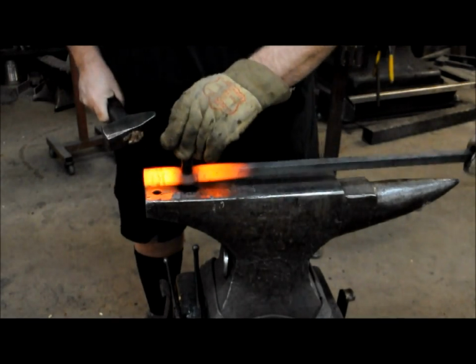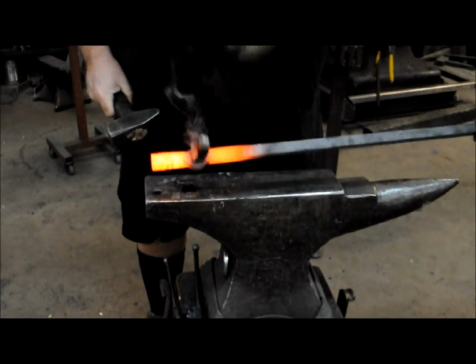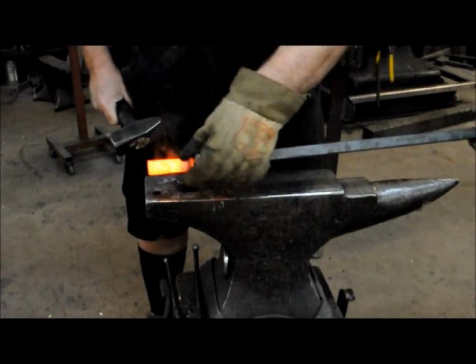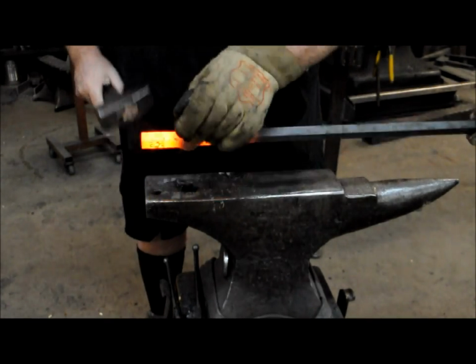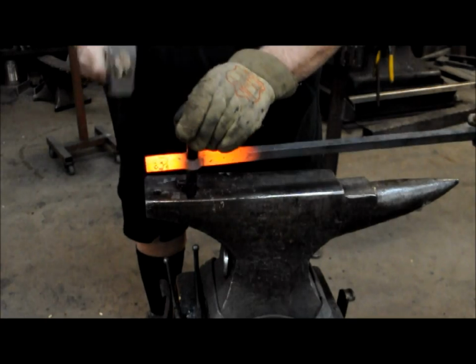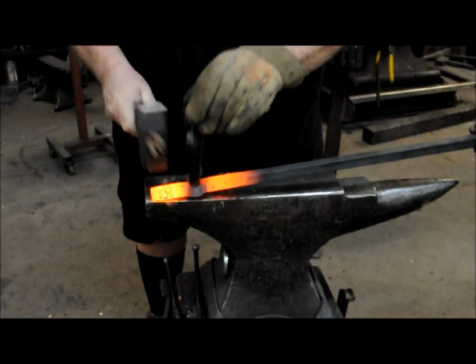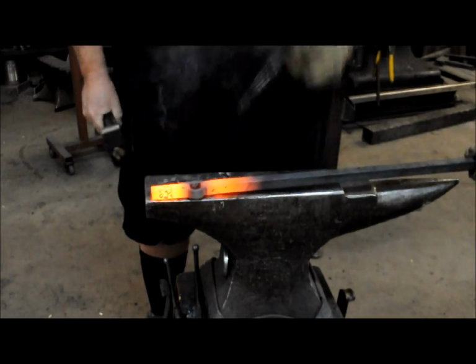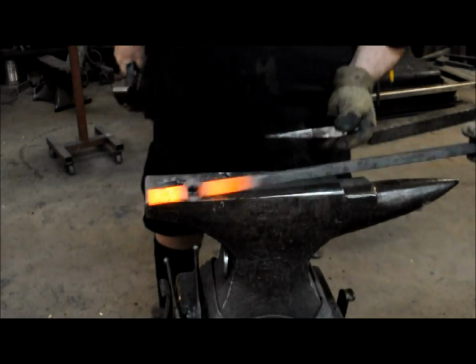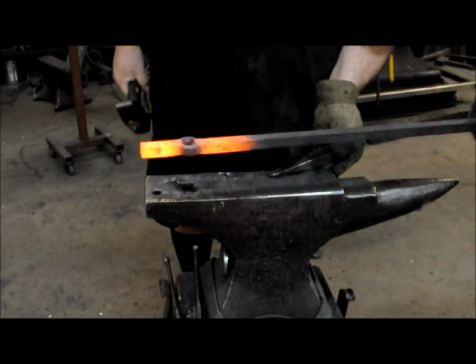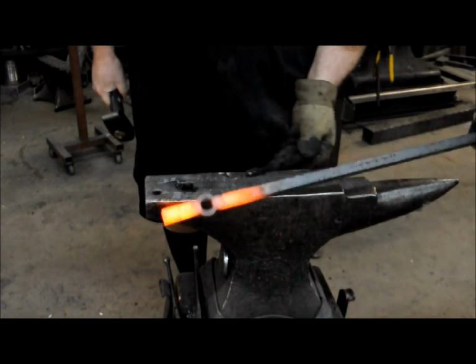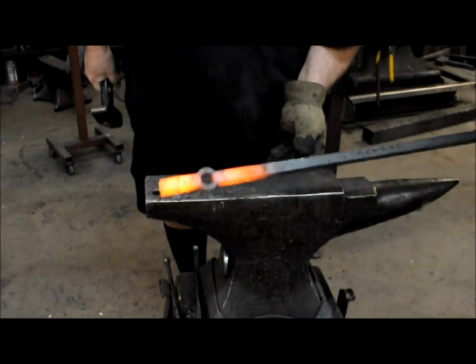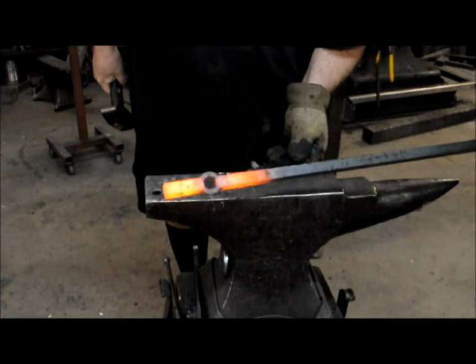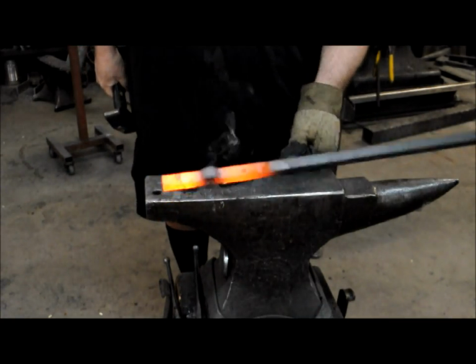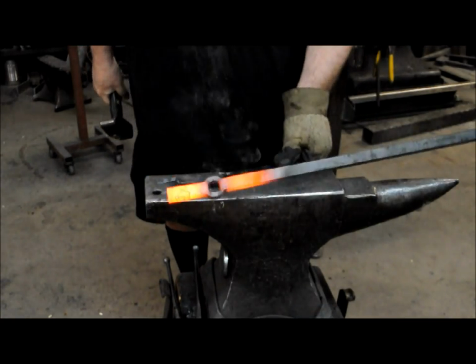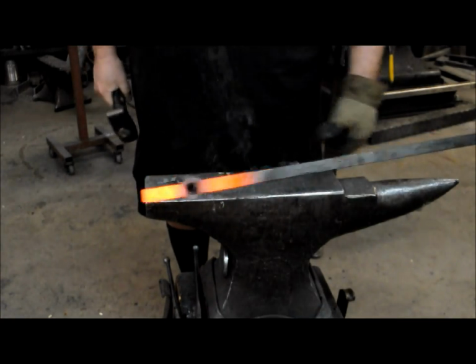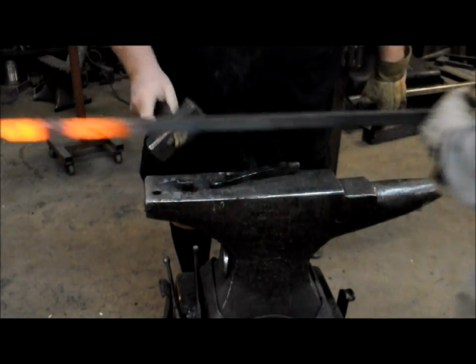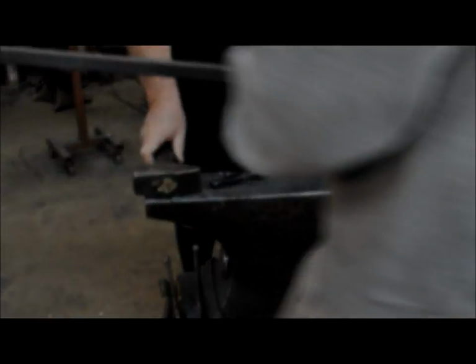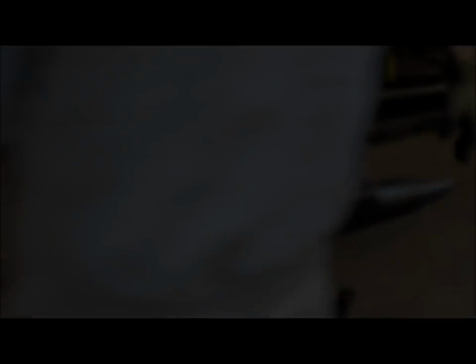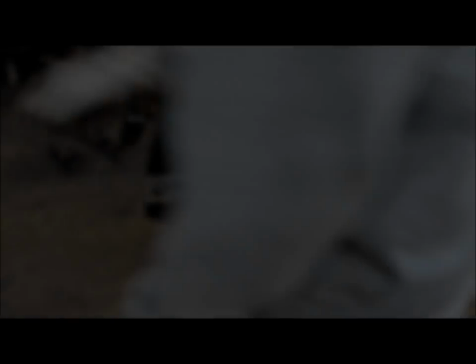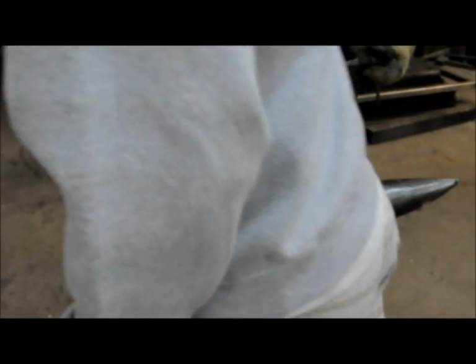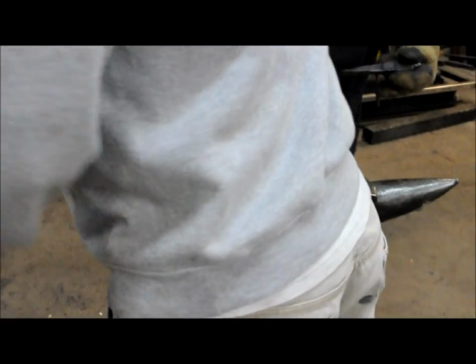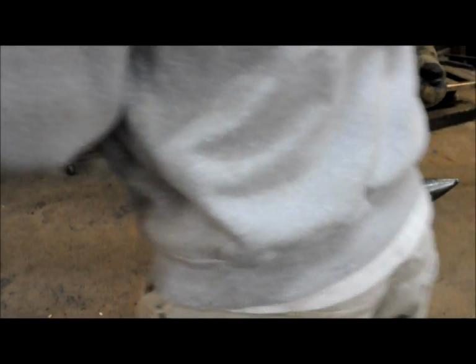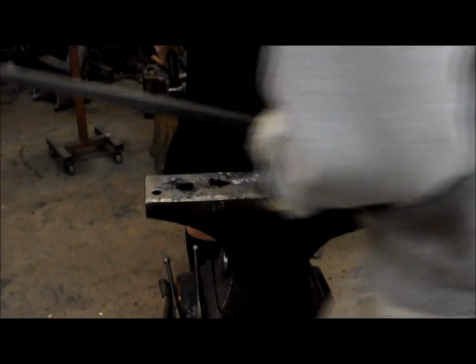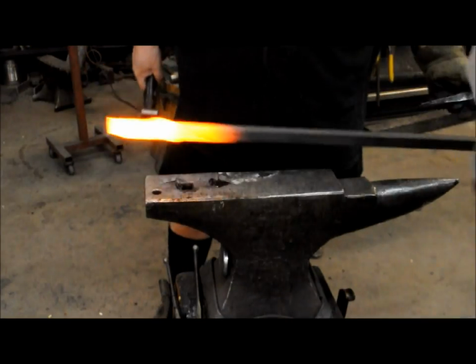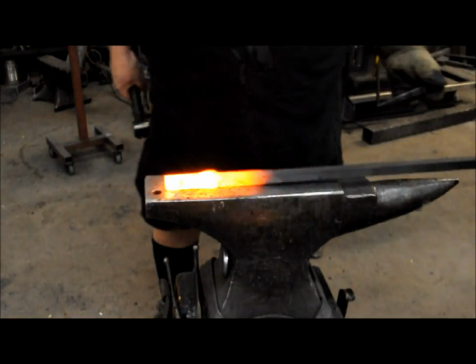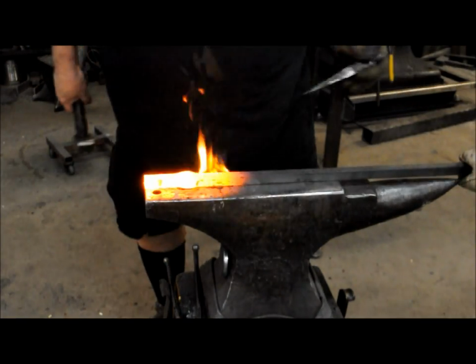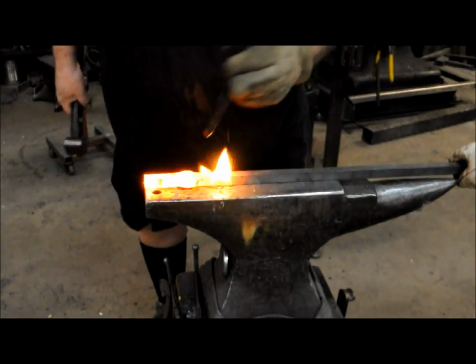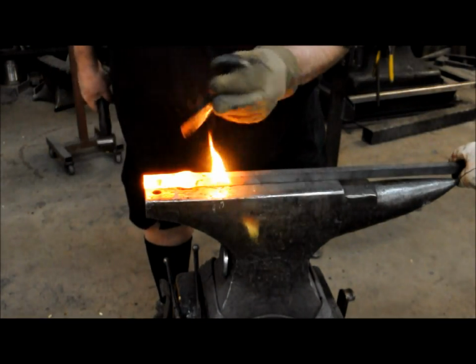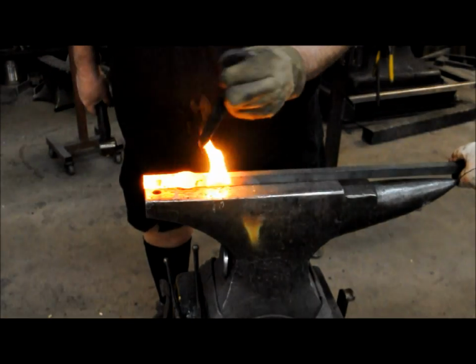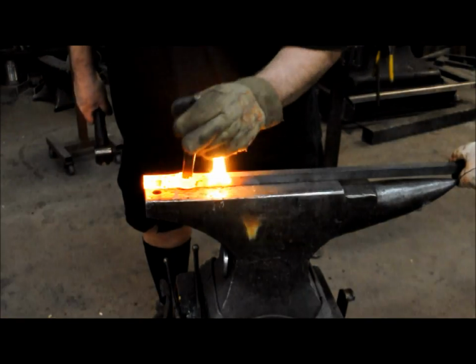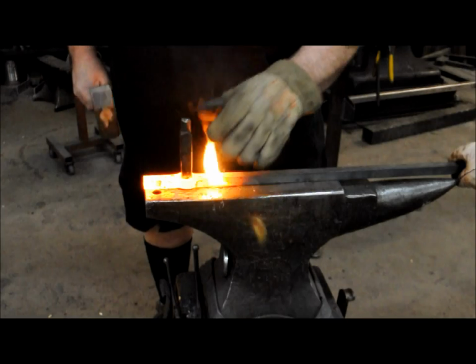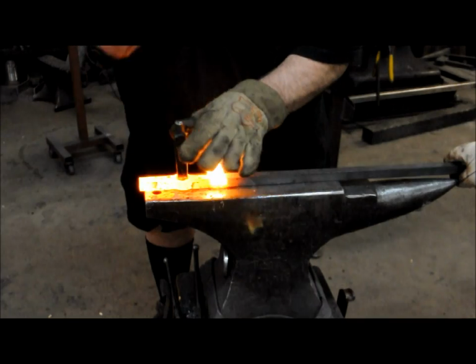Flip it over — it's ready to come out. Go ahead and get another heat. Drift from the opposite side of the bar now, still making sure the punch is straight.